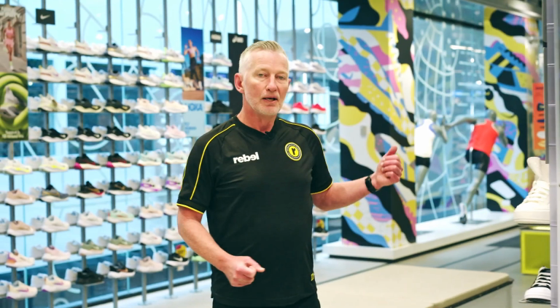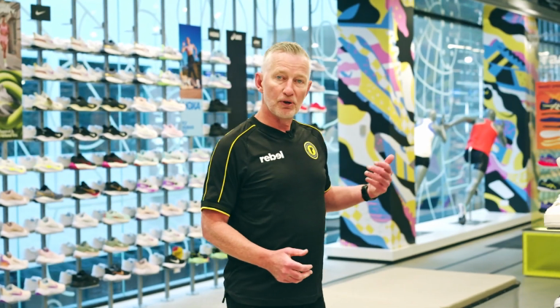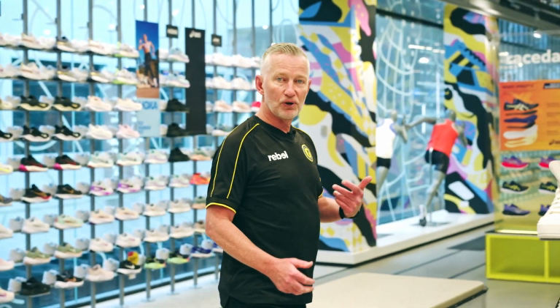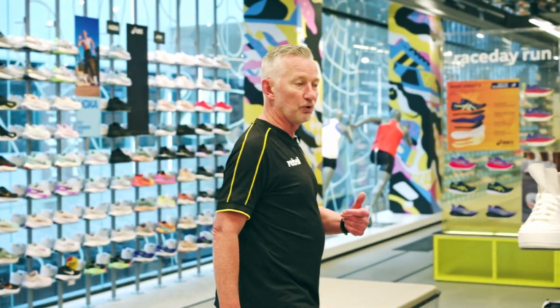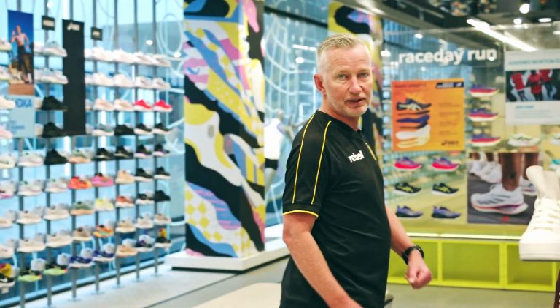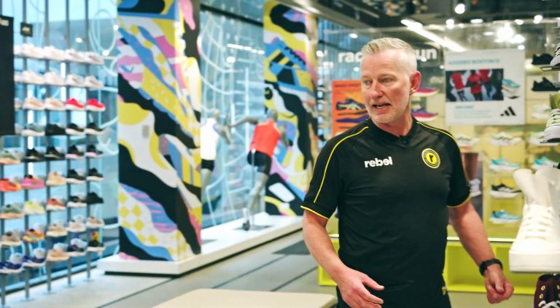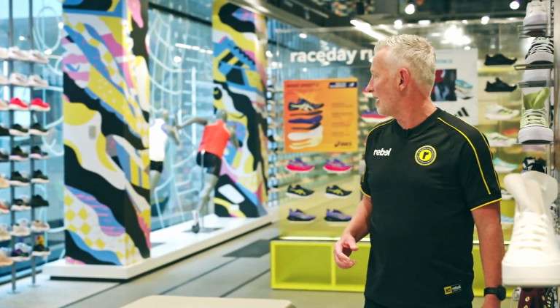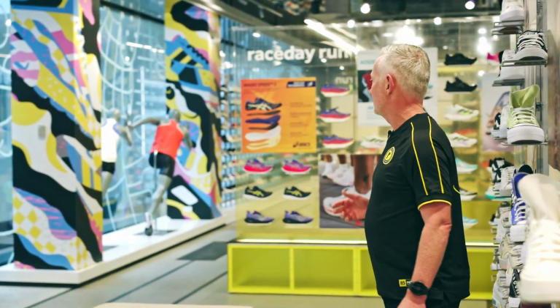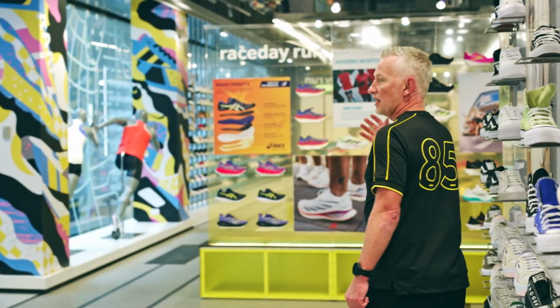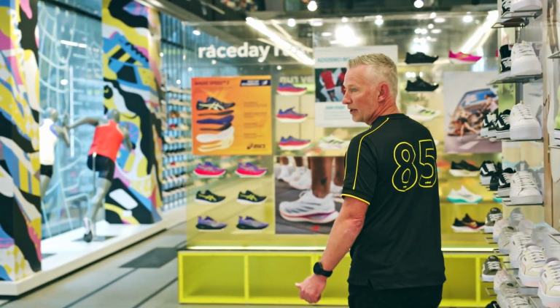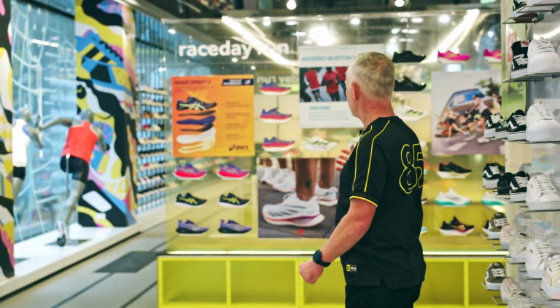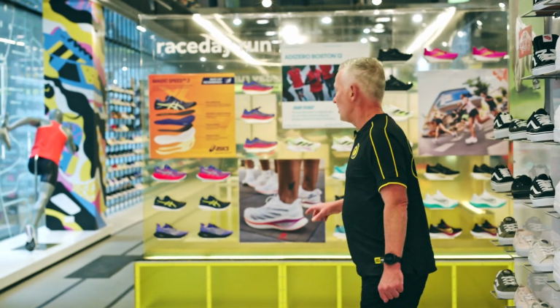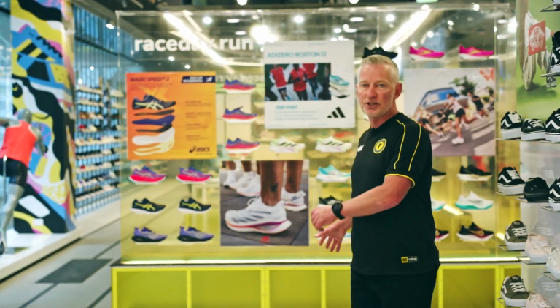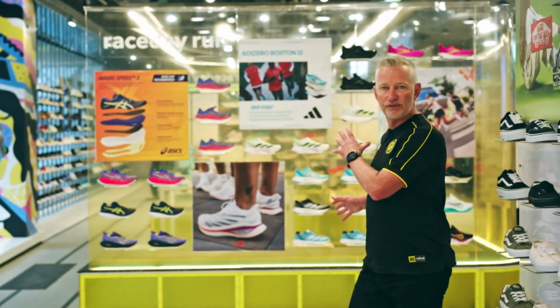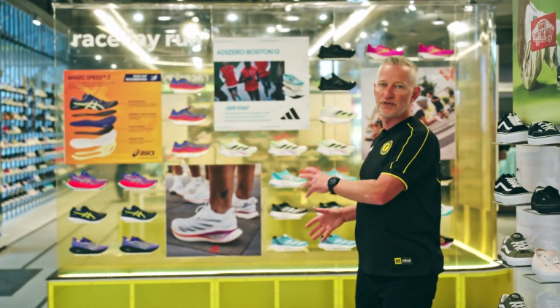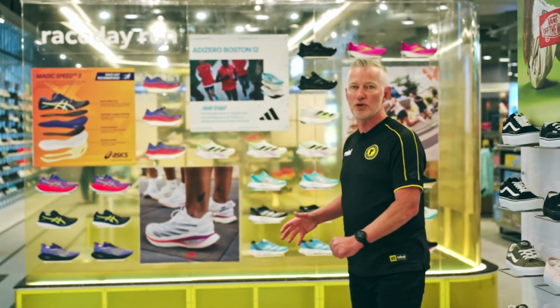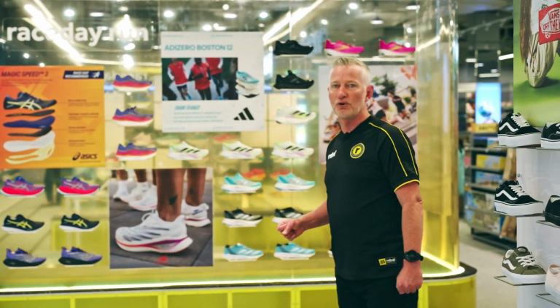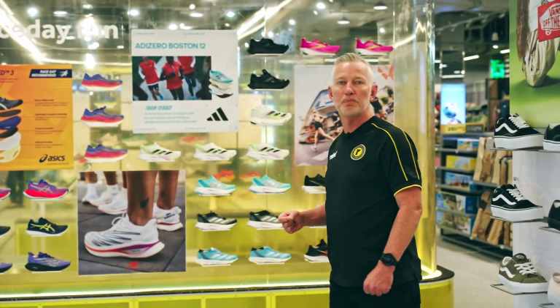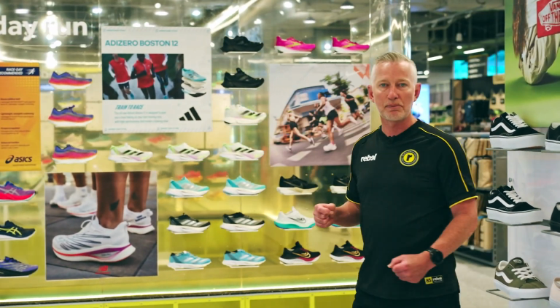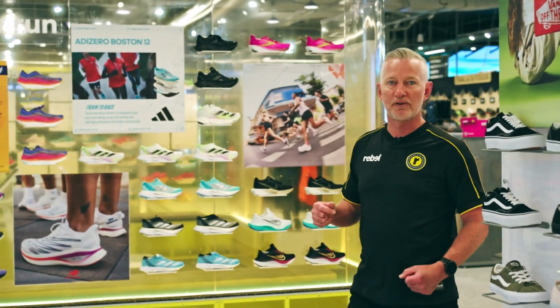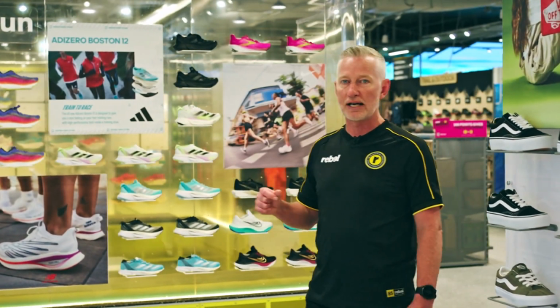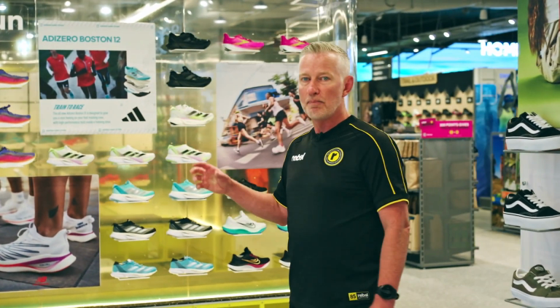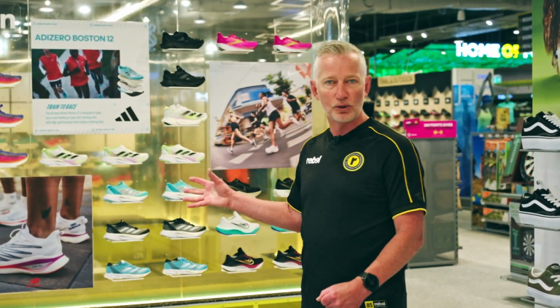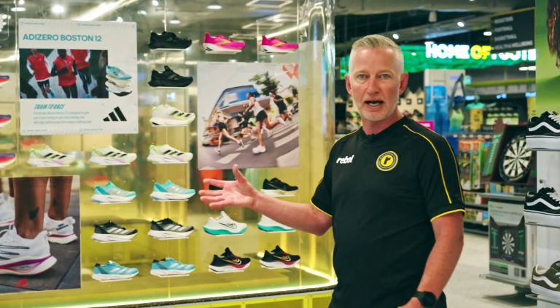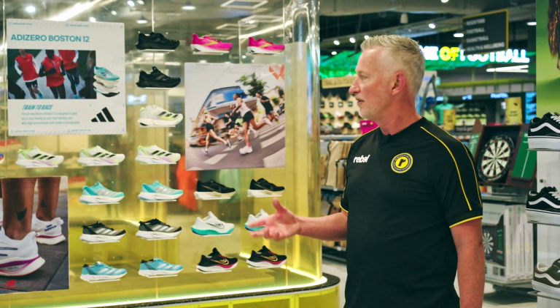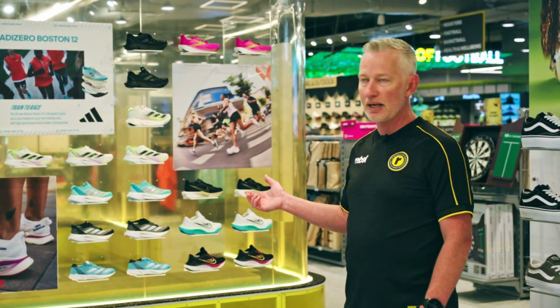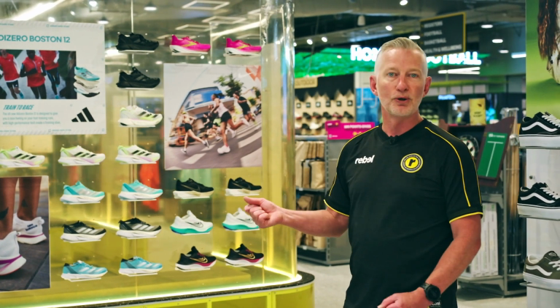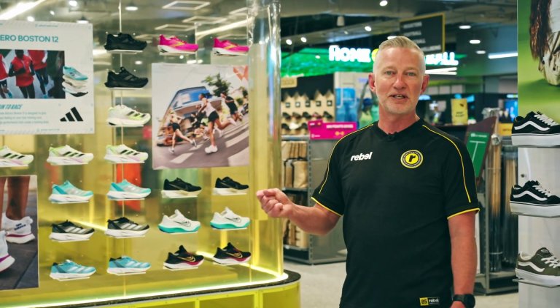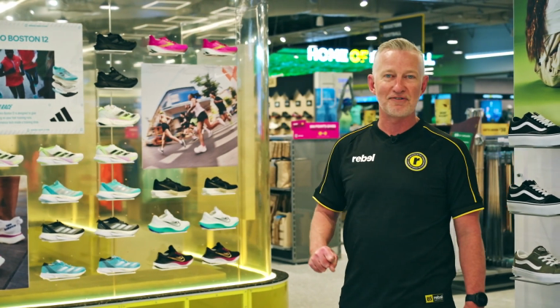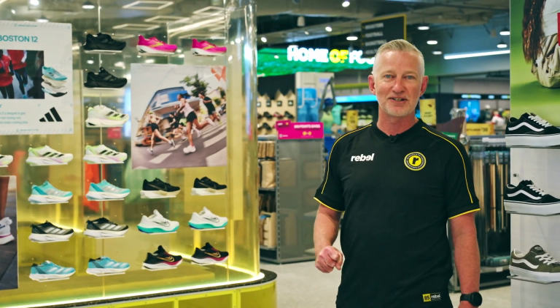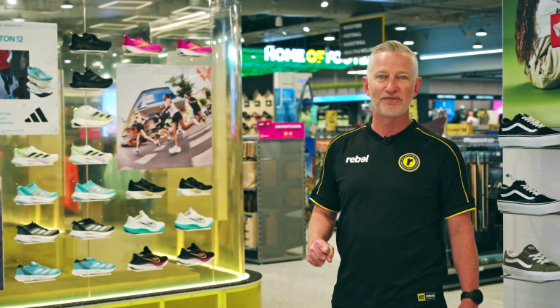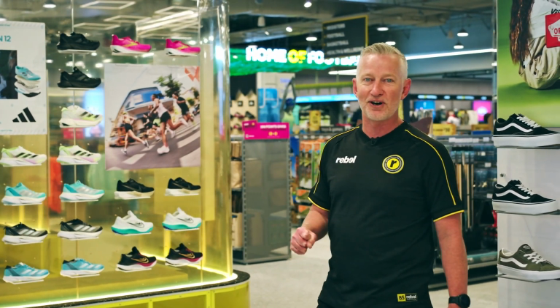Then we move further forward into our dedicated running zone. This is a real focus for us going forward — being able to provide pinnacle product for people who are looking to shave seconds off their time.